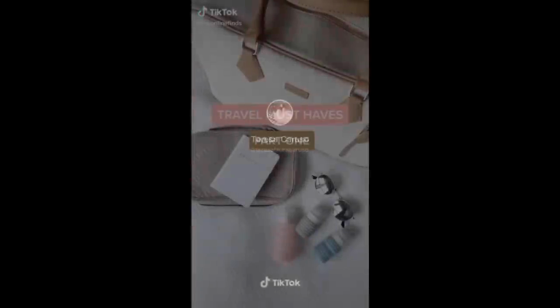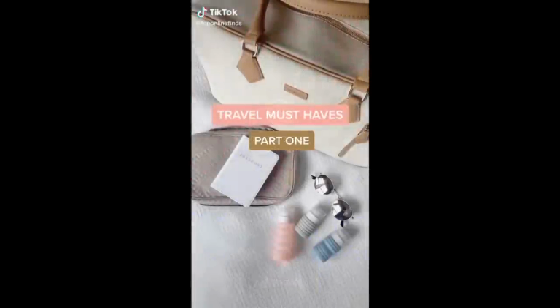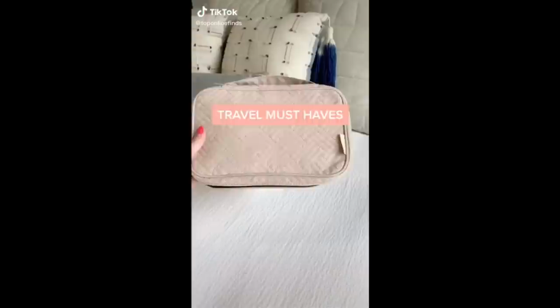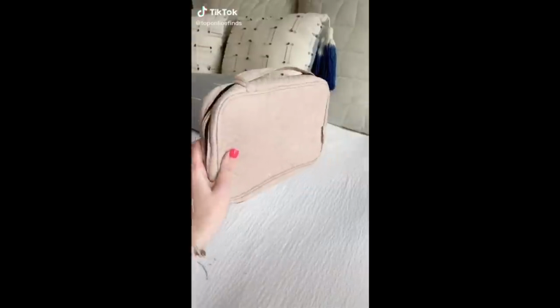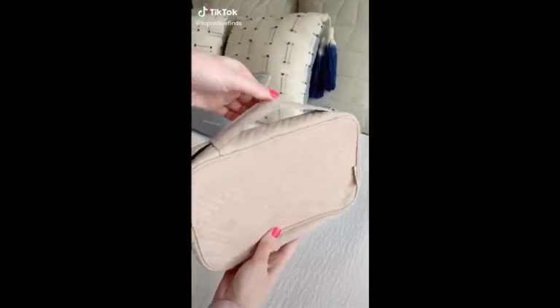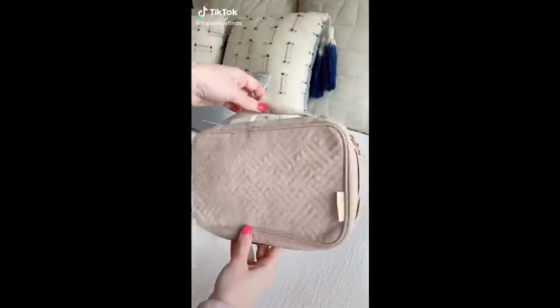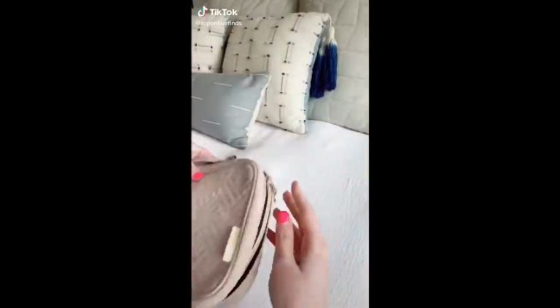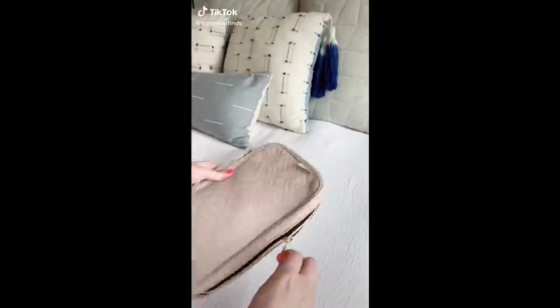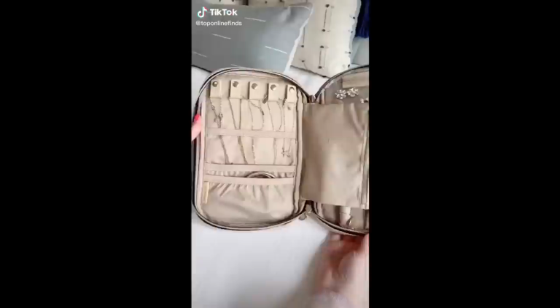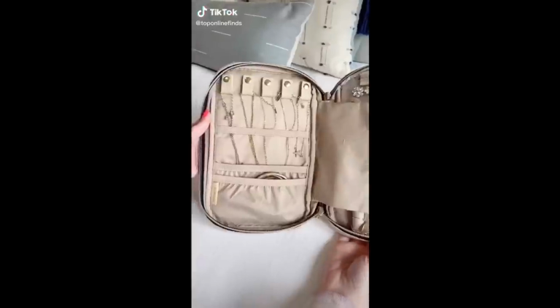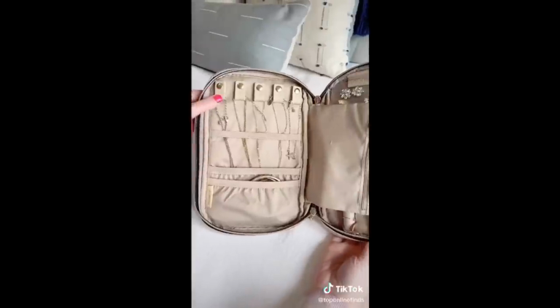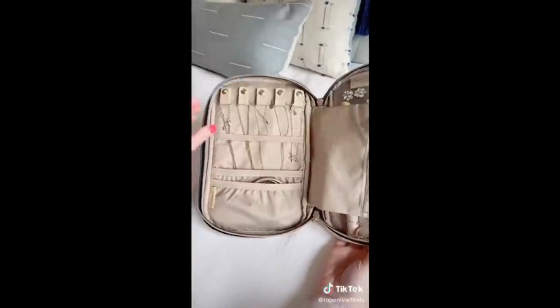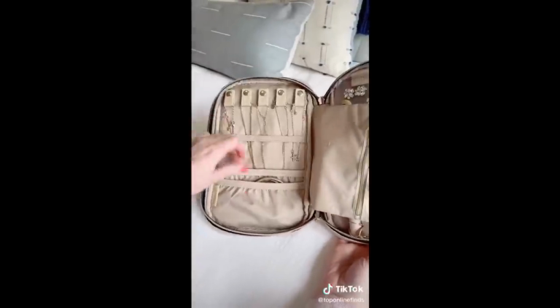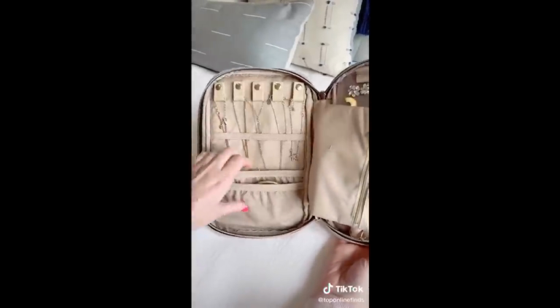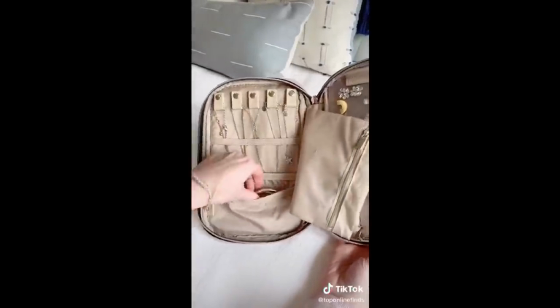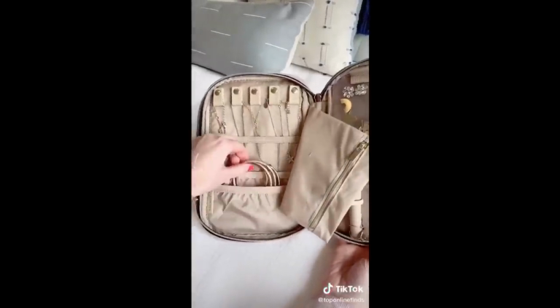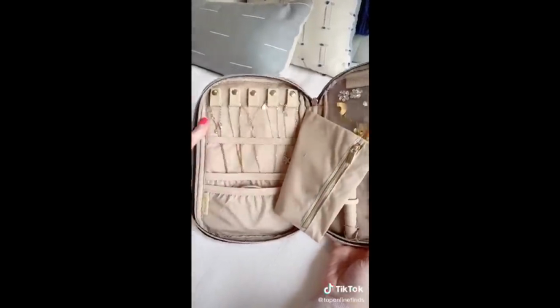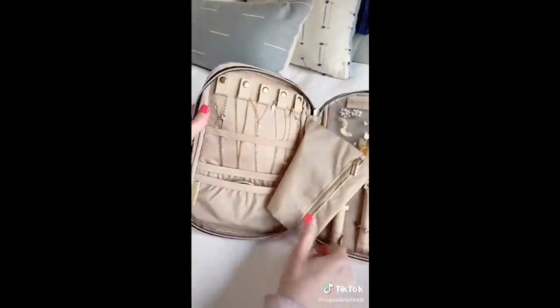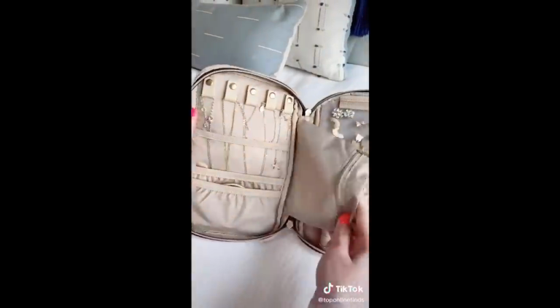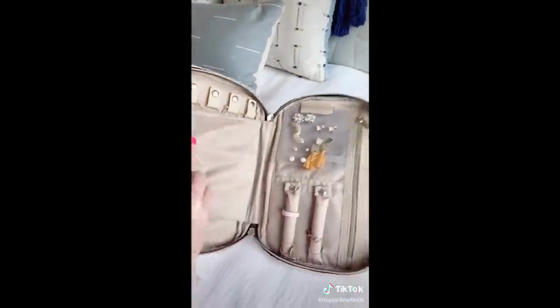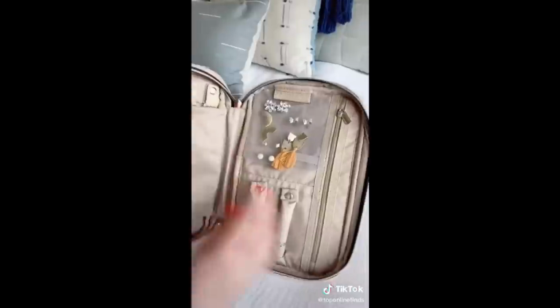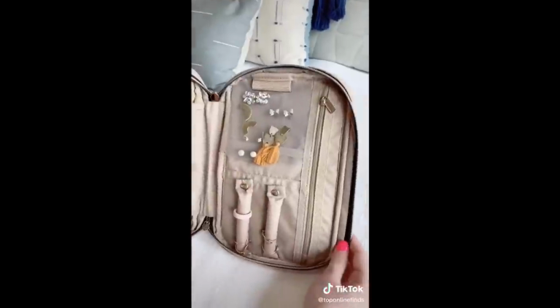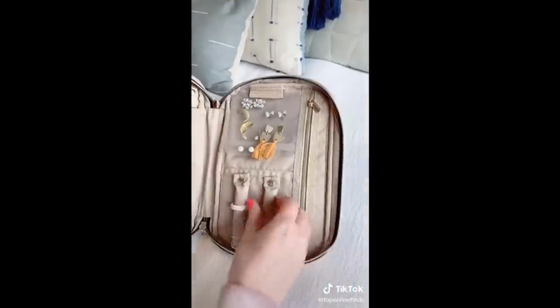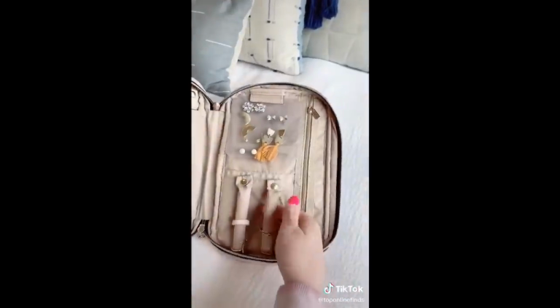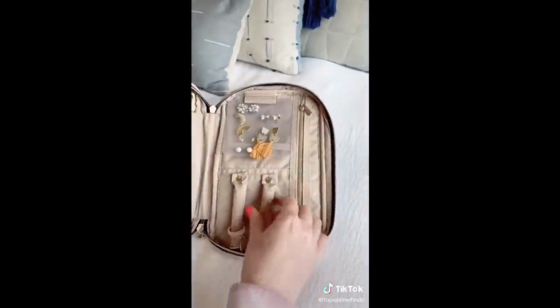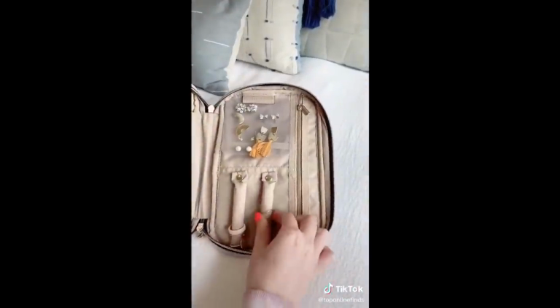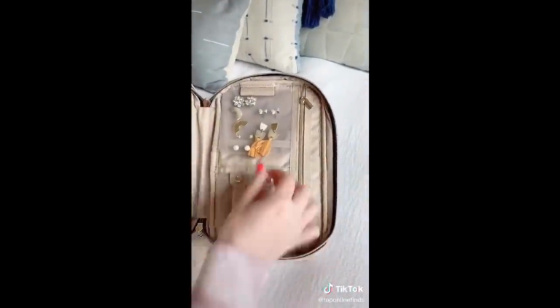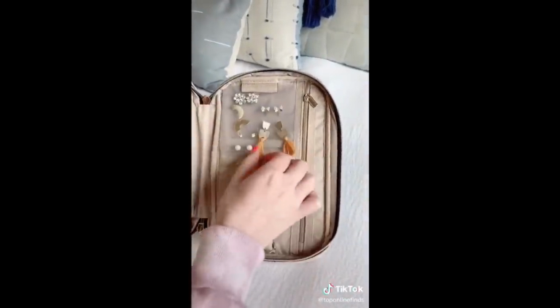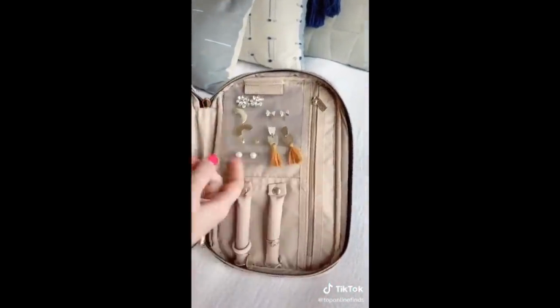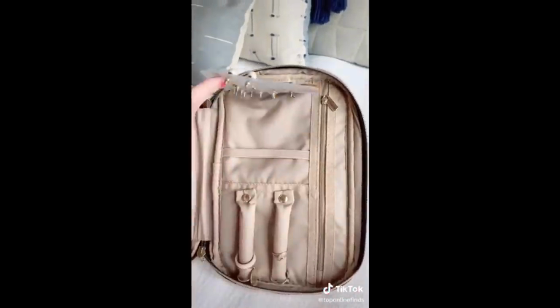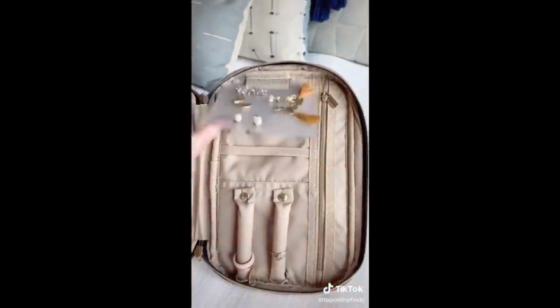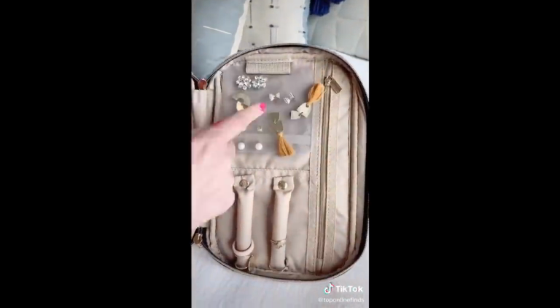Travel must-haves part one. First is this jewelry organizing case. It has so many different compartments — little hooks for your necklaces so they don't get tangled, different pockets, little rods for your rings, and a little plastic part for your earrings.